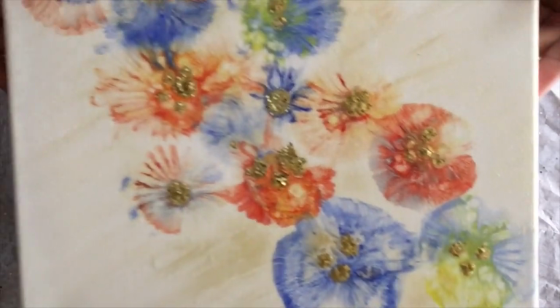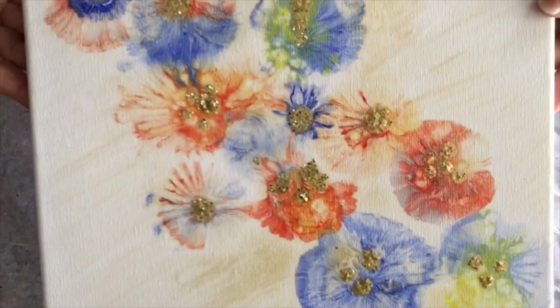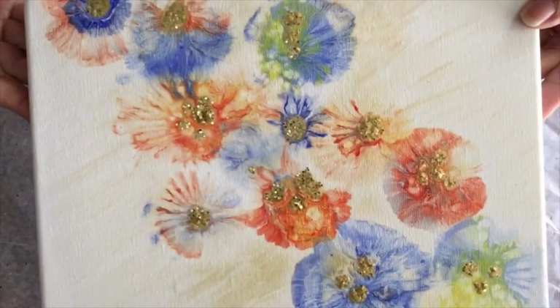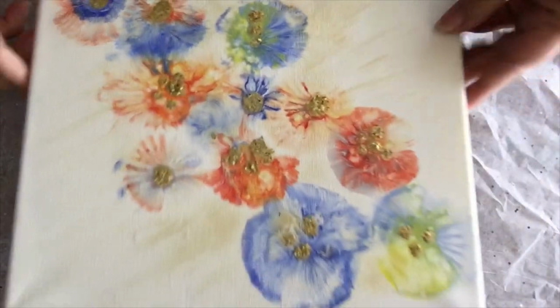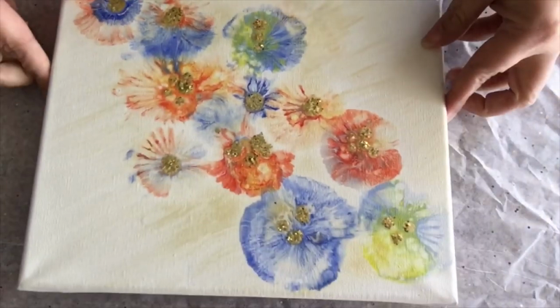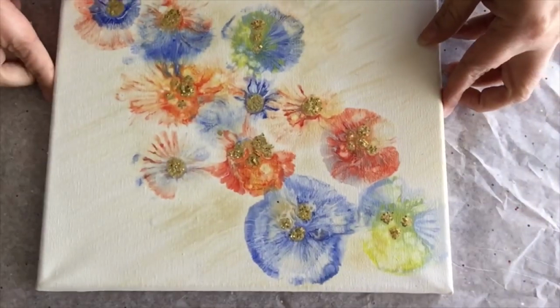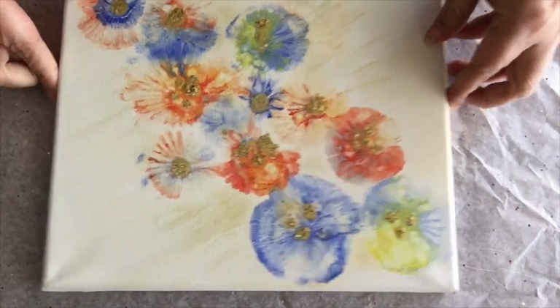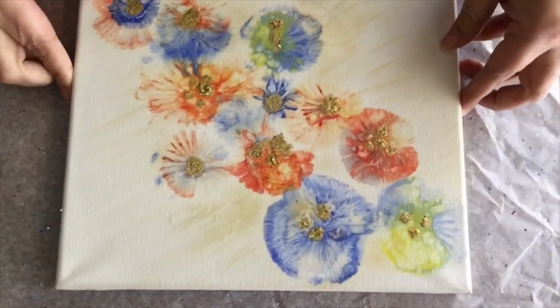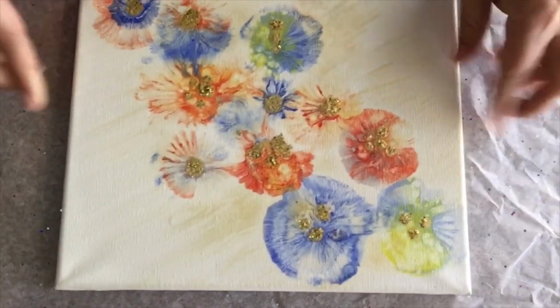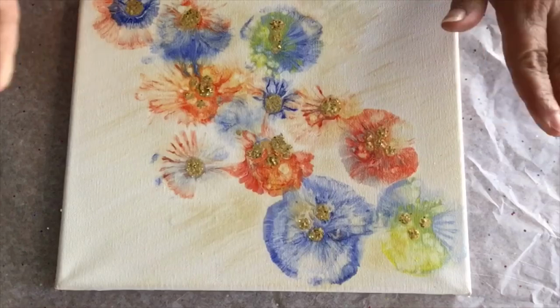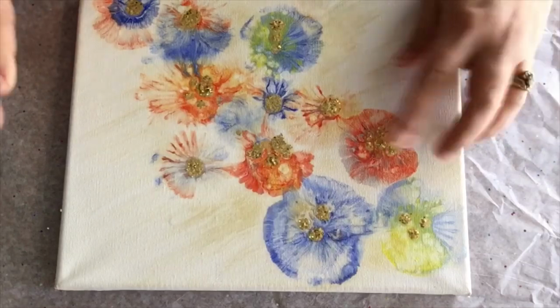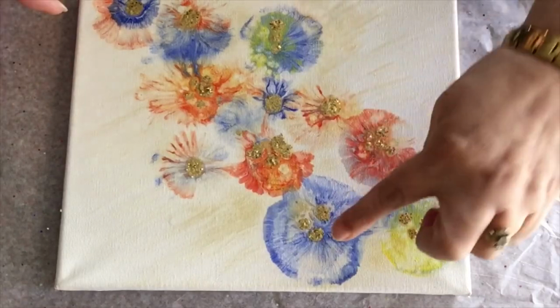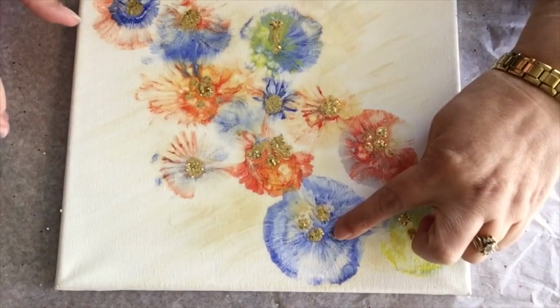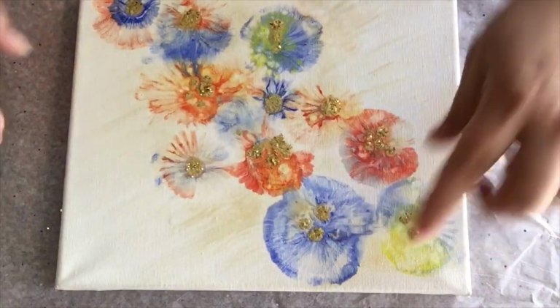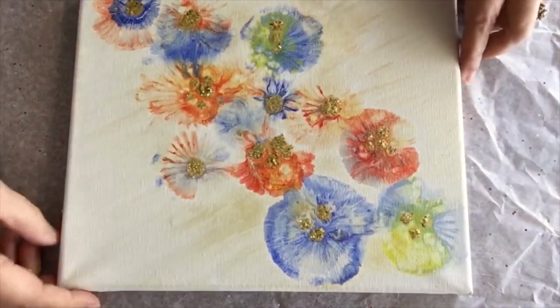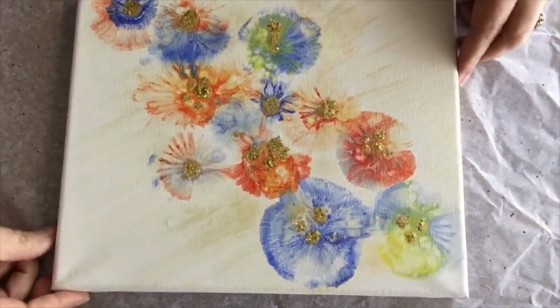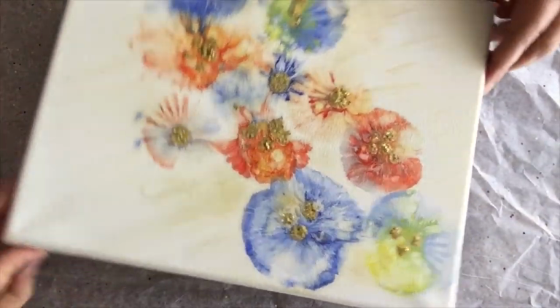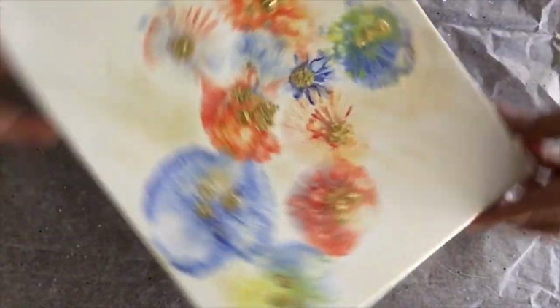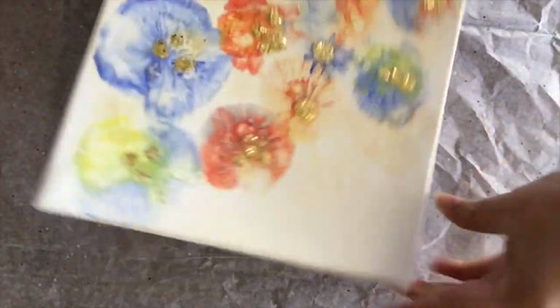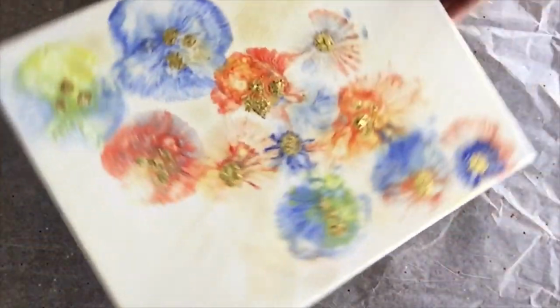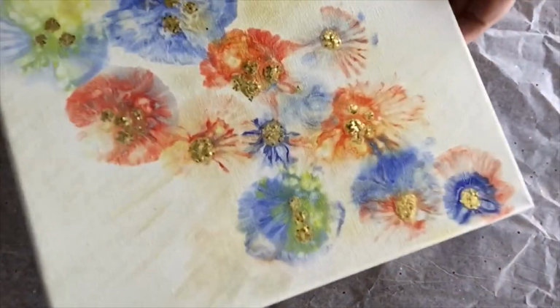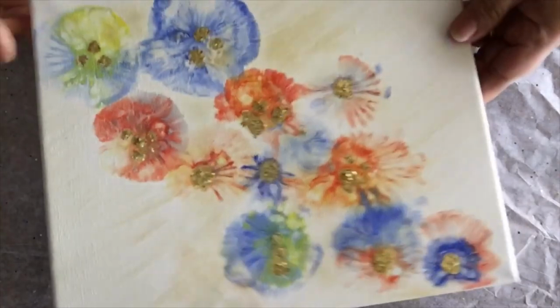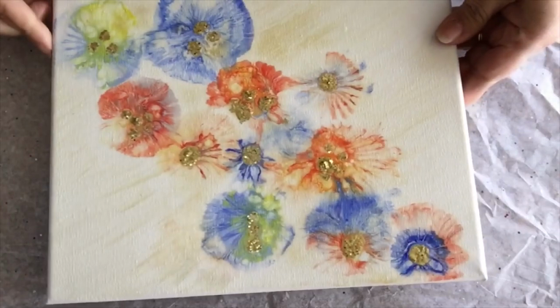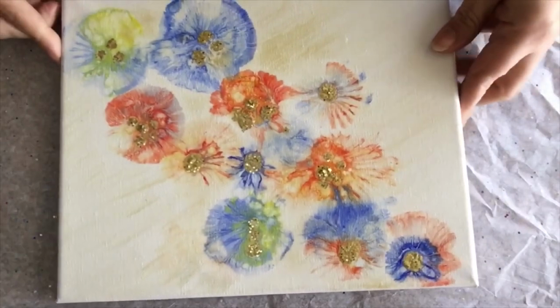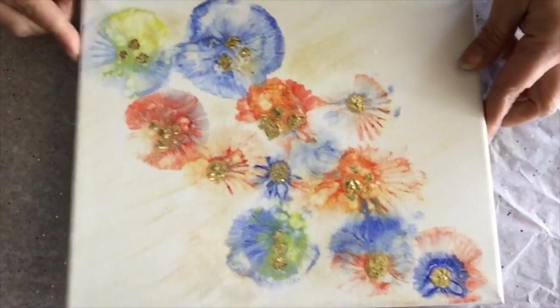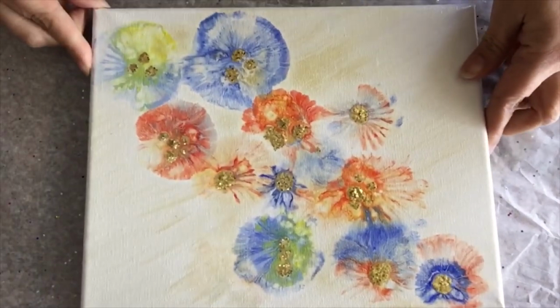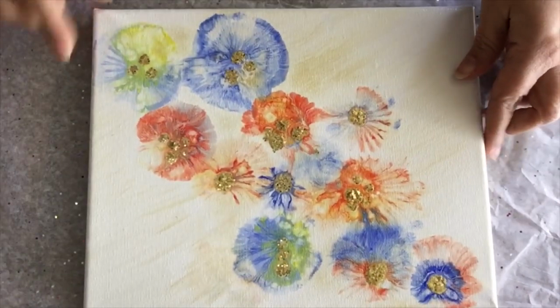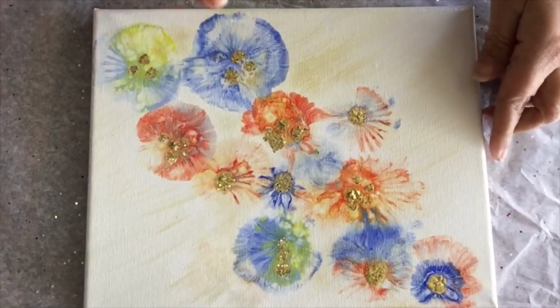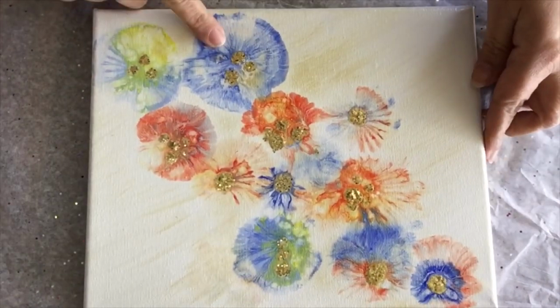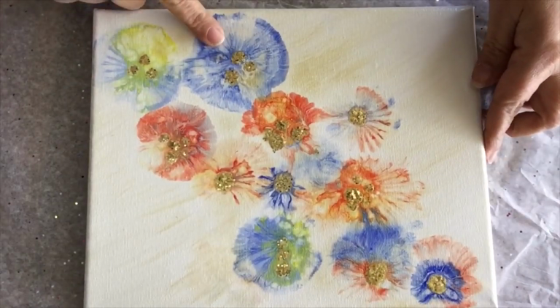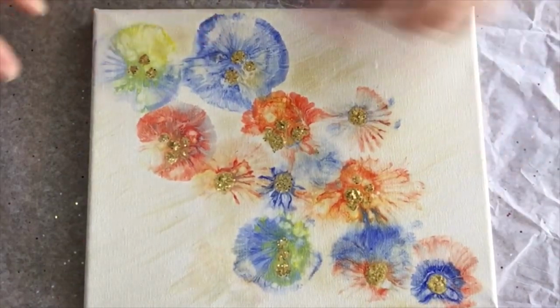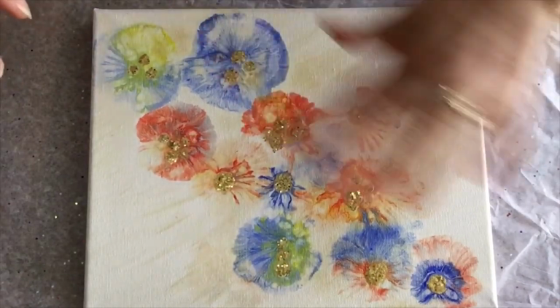I don't know about this big one — does it look better on the bottom or on the top? What do you think? Tell me in the comments.